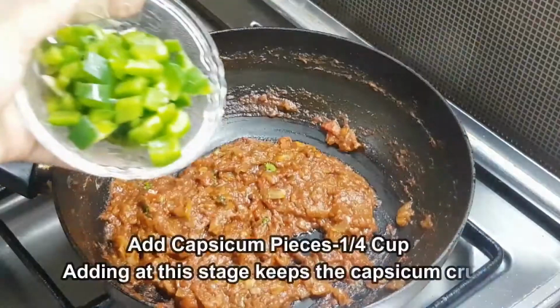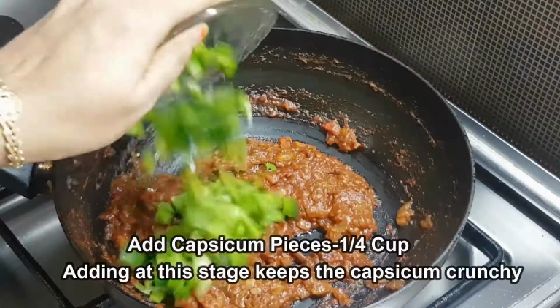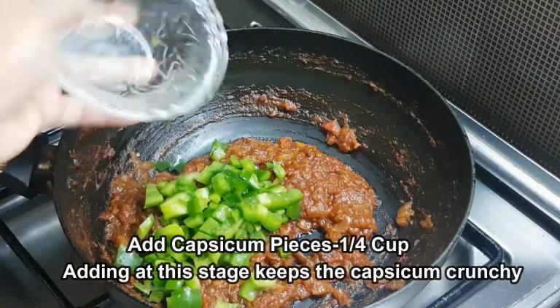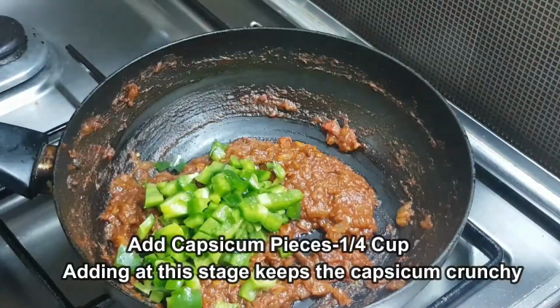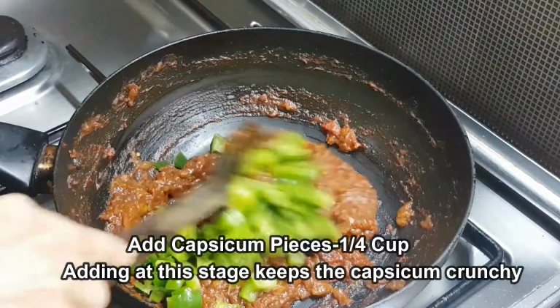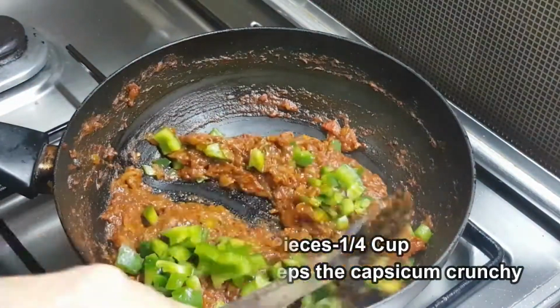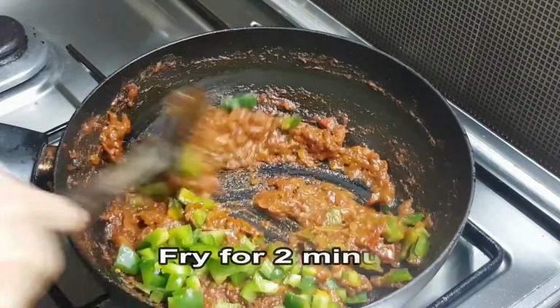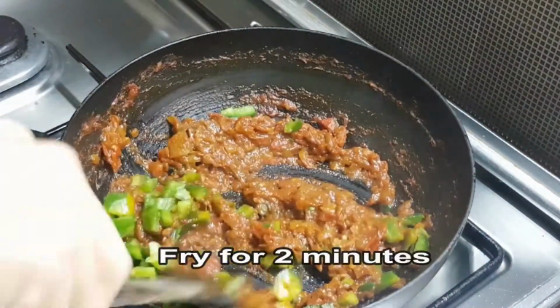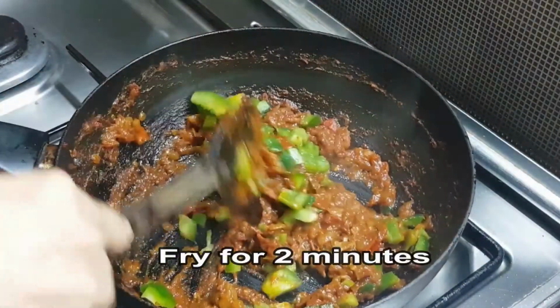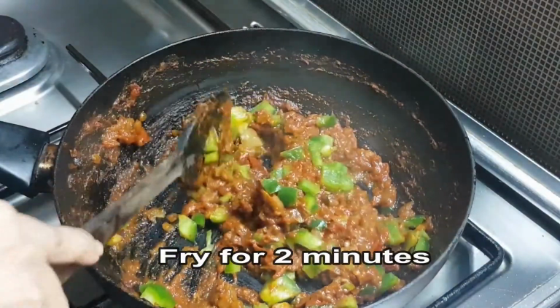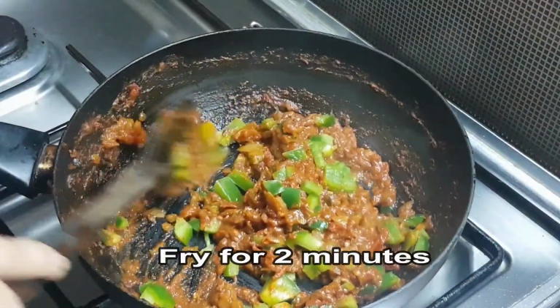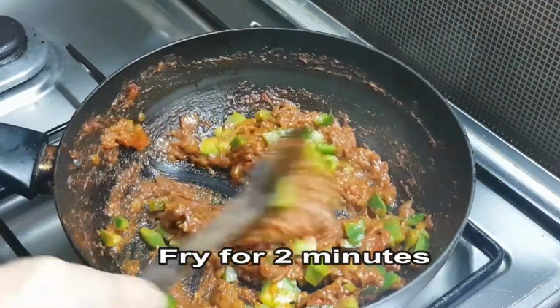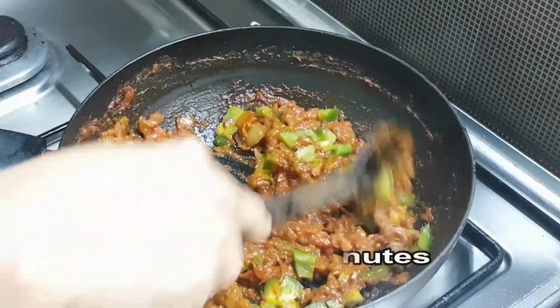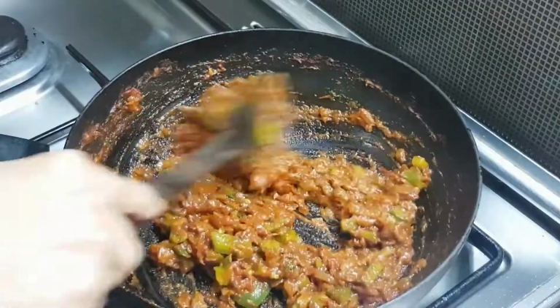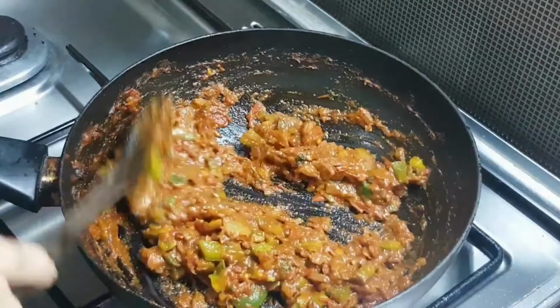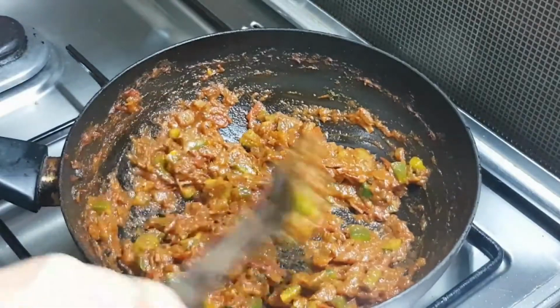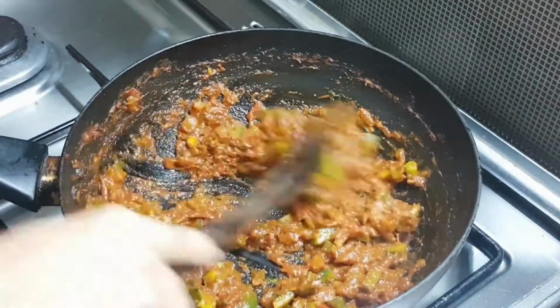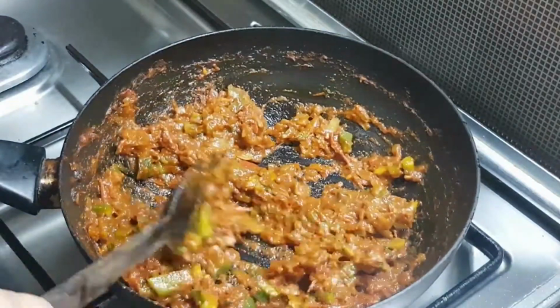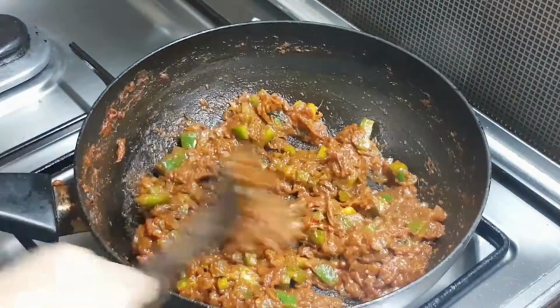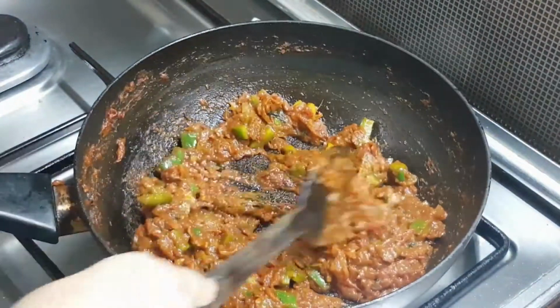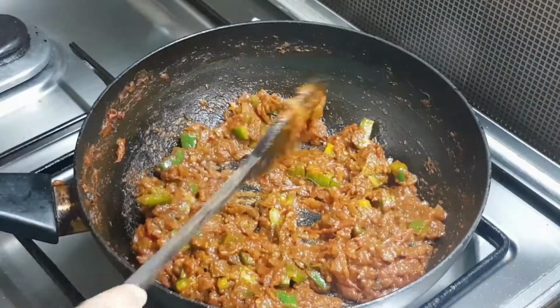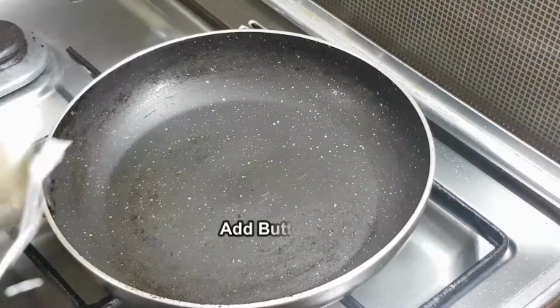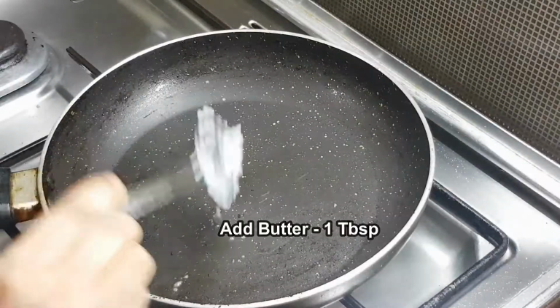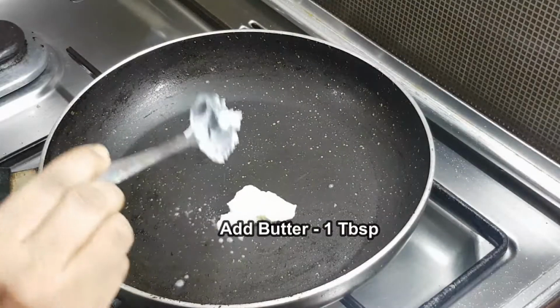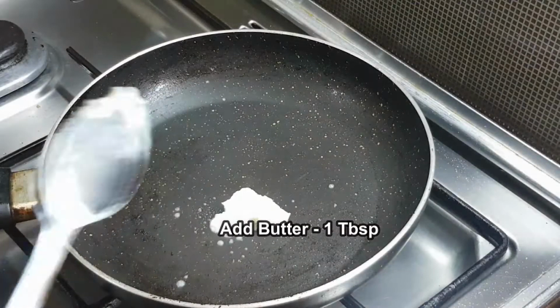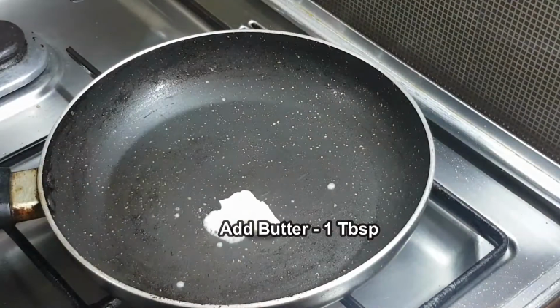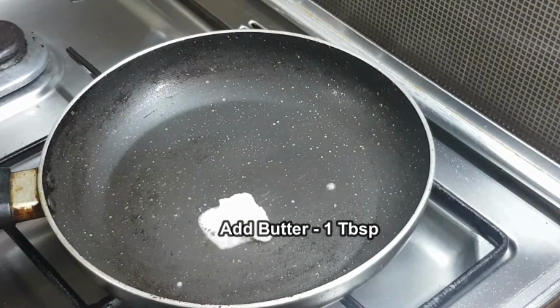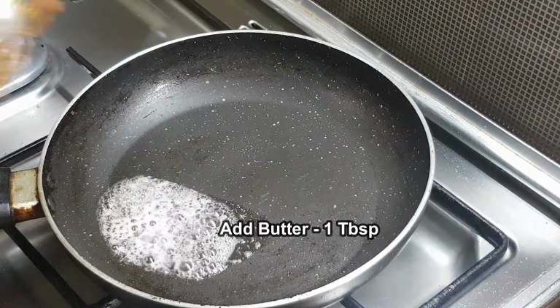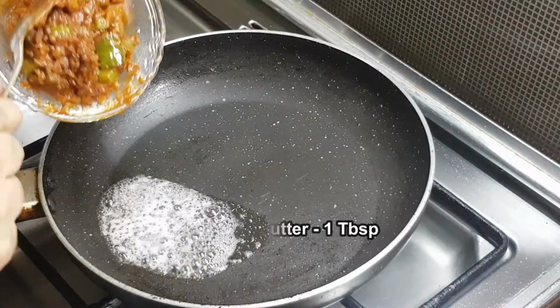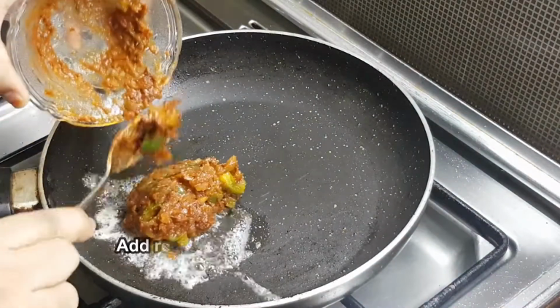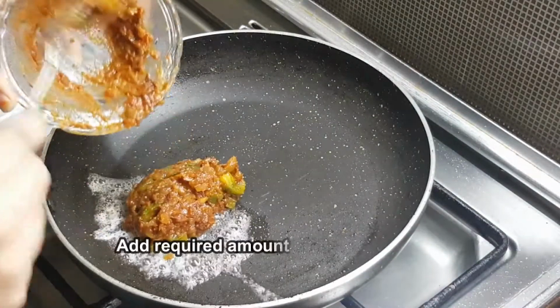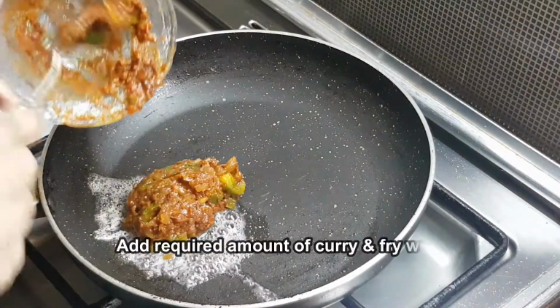I will add some more capsicum. Turn the dough into the pan and cook it. Put a little butter in the pan like this.